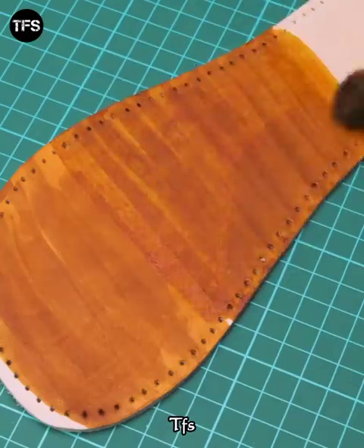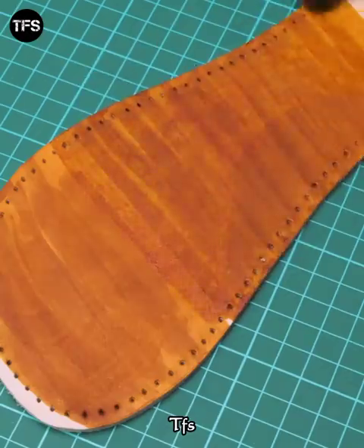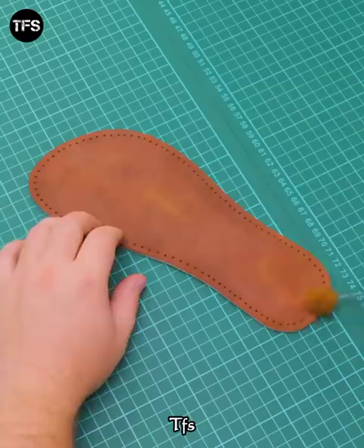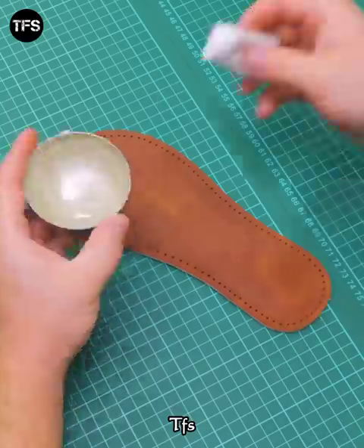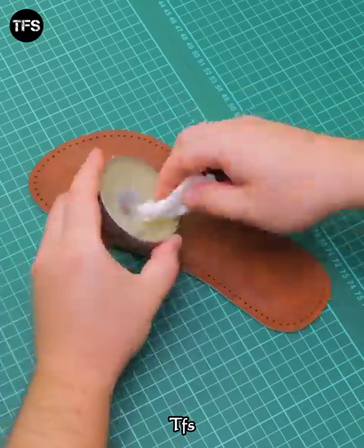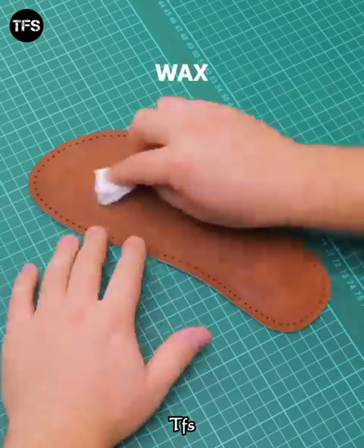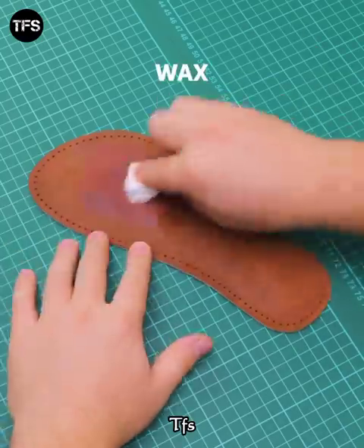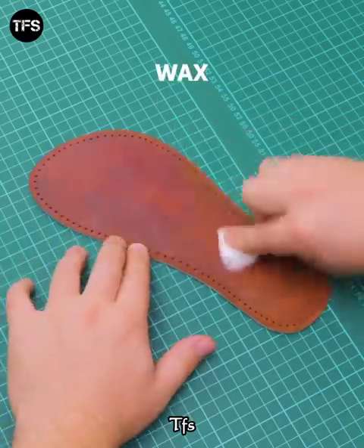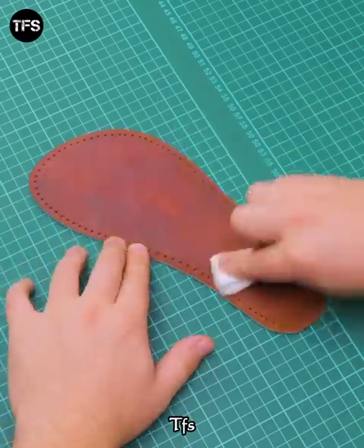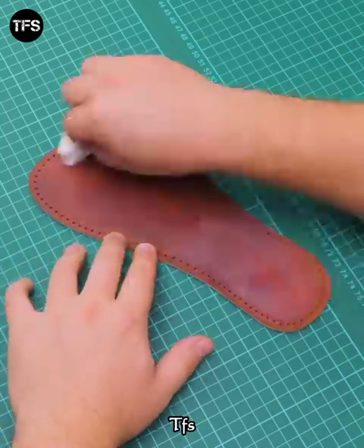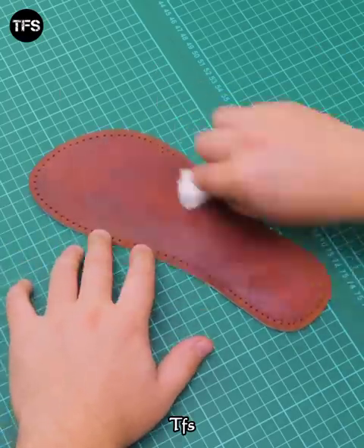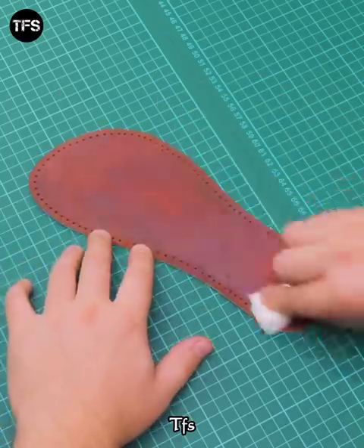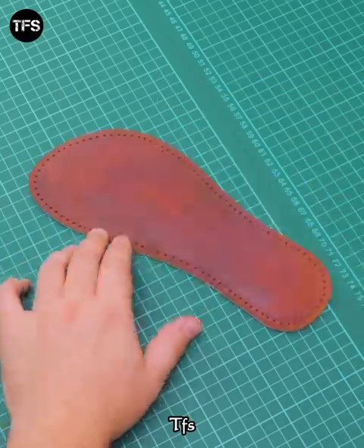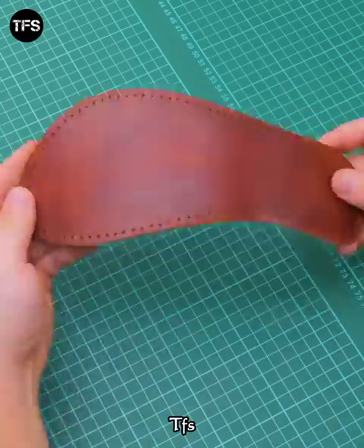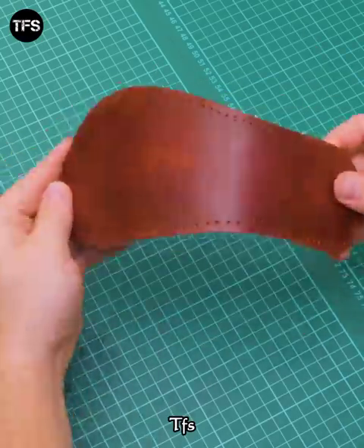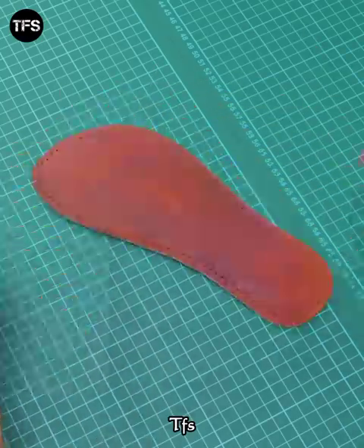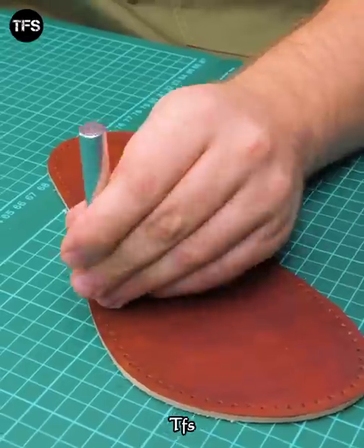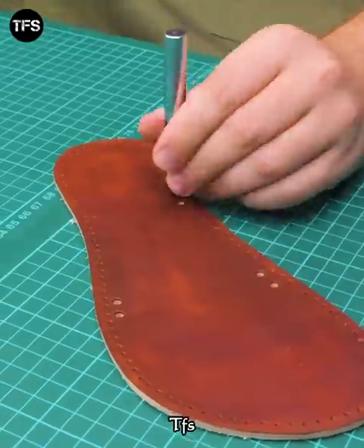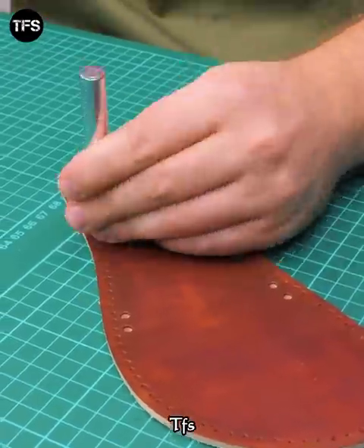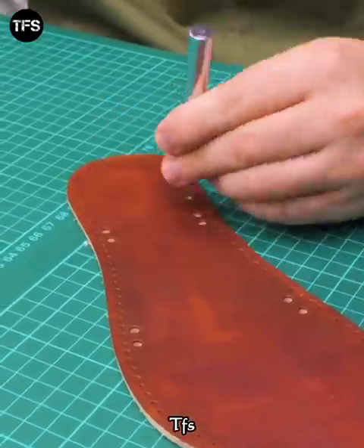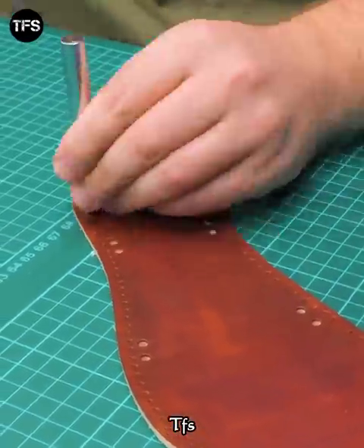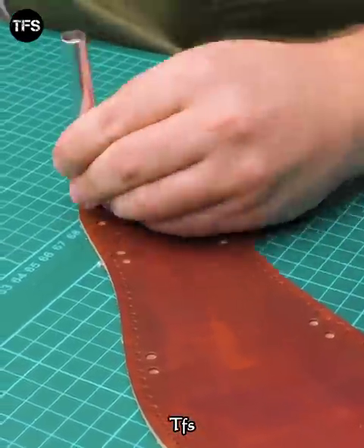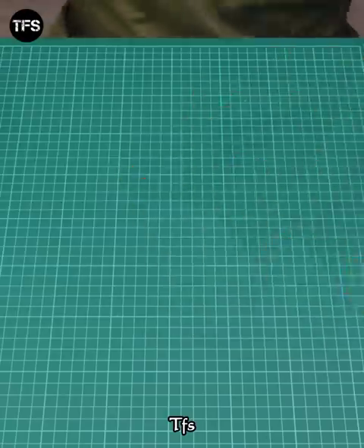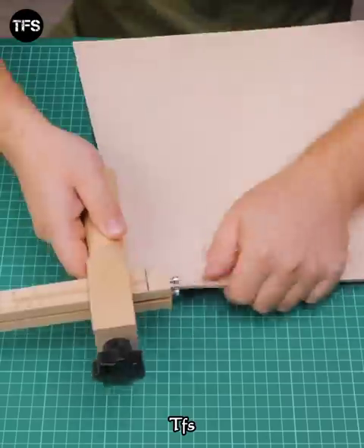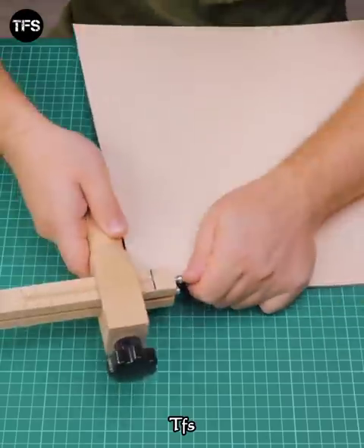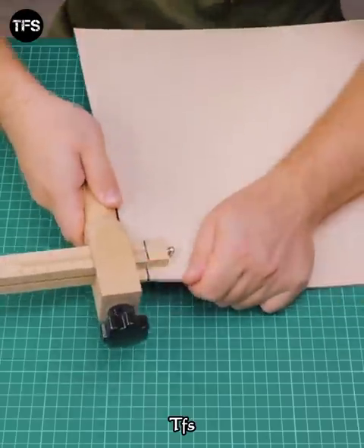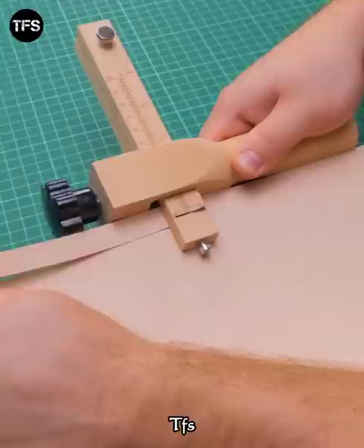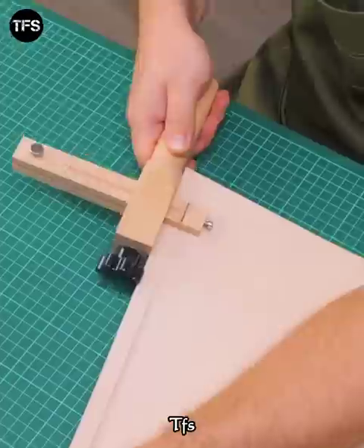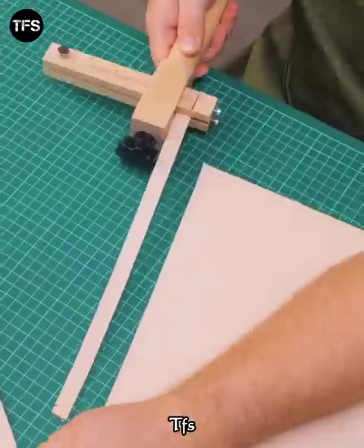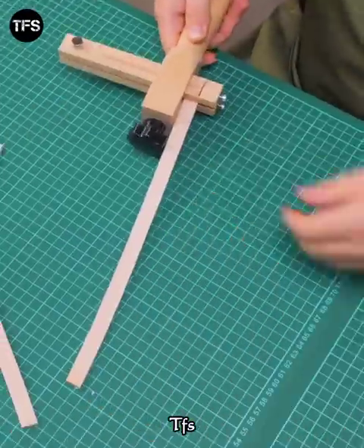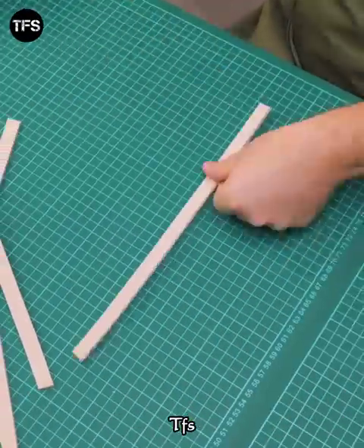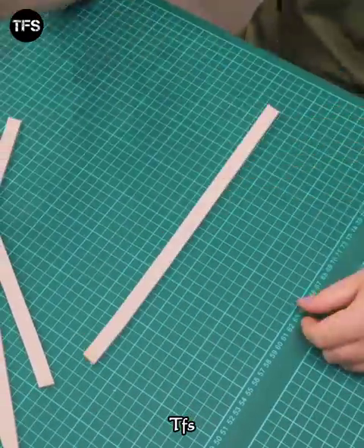Add the cloth back to the back and put the wax on top of the white. Put the cloth on top of the side. It is cut in the black halfway.